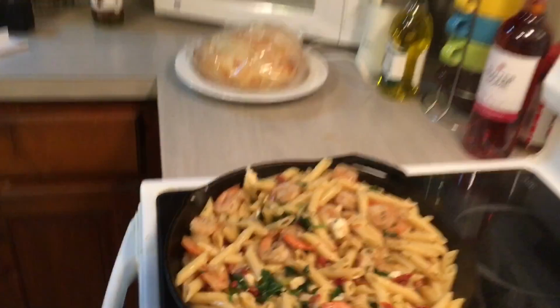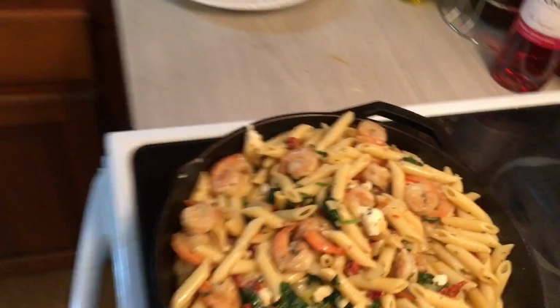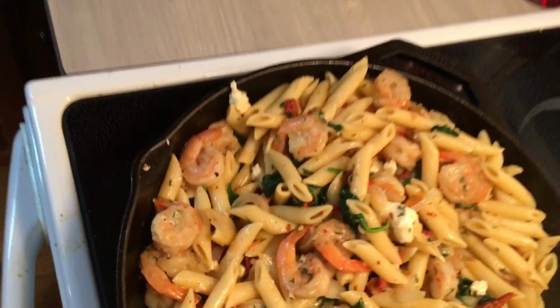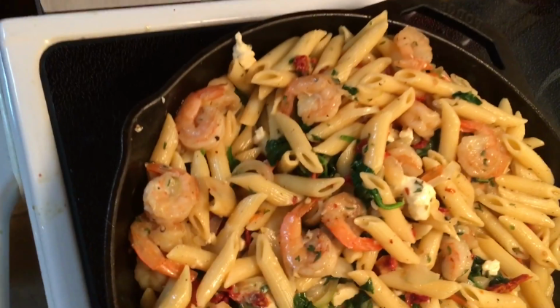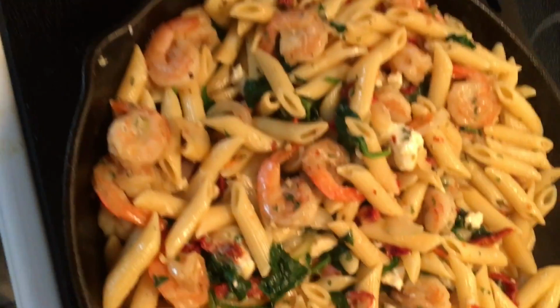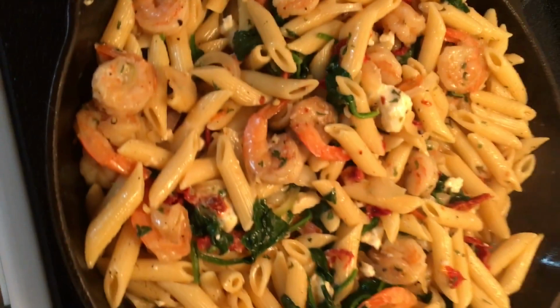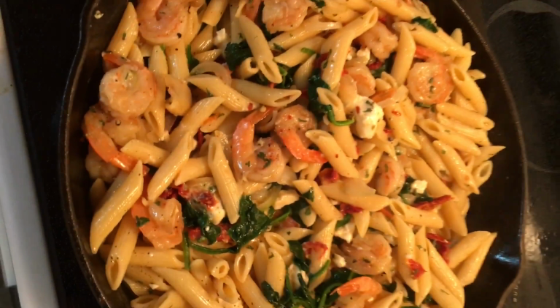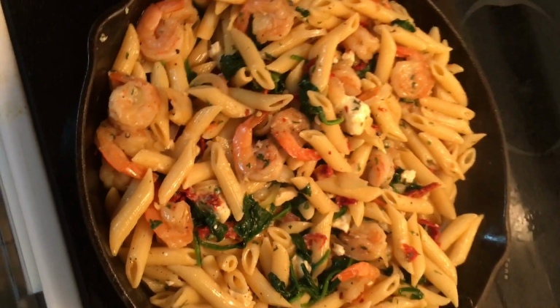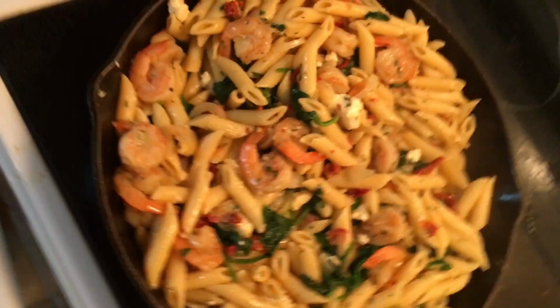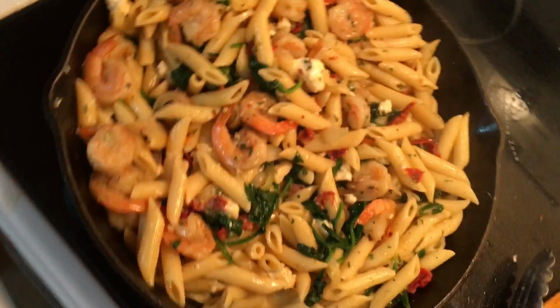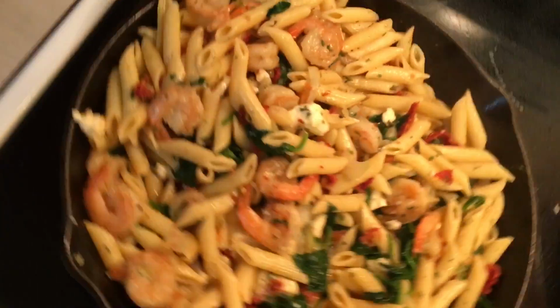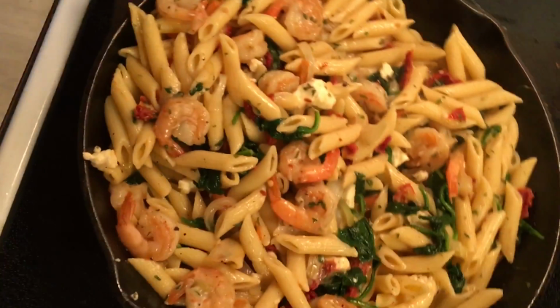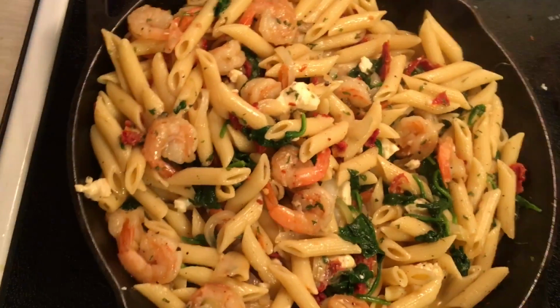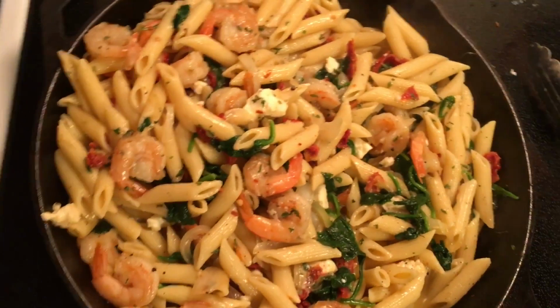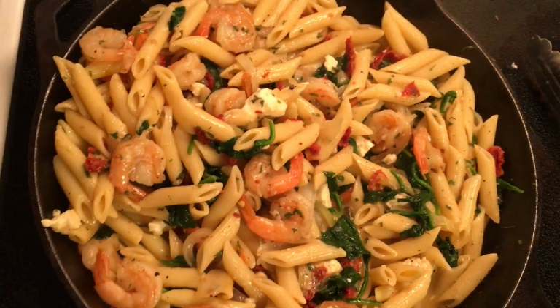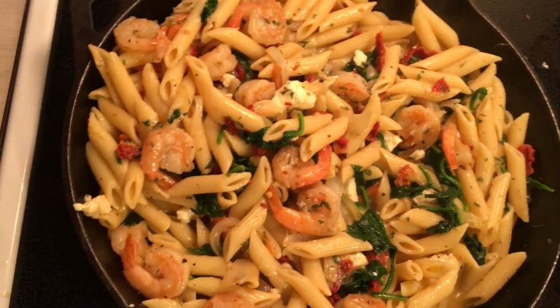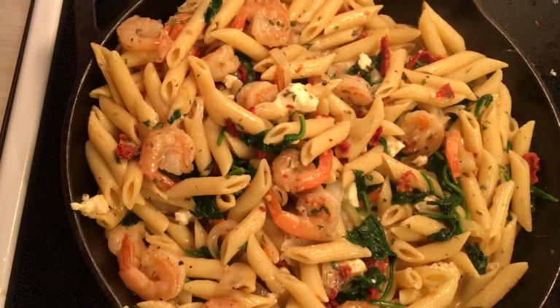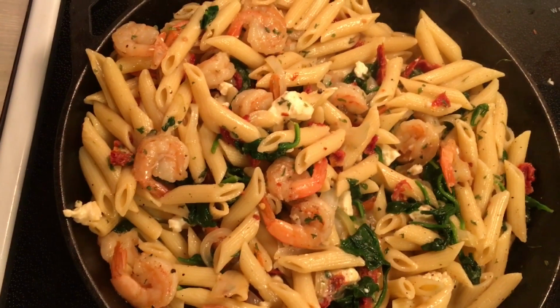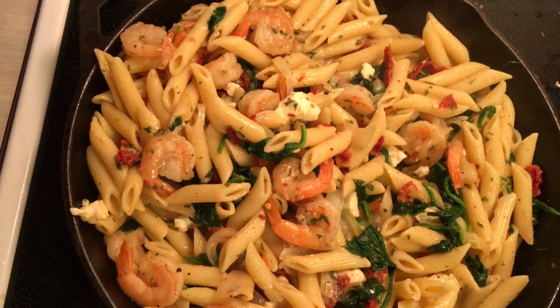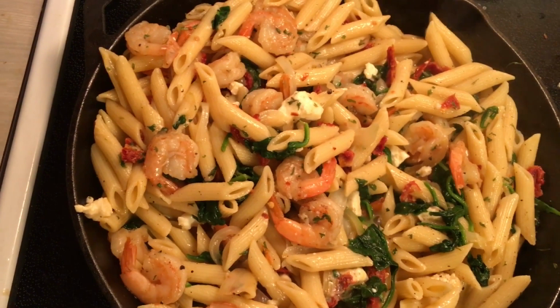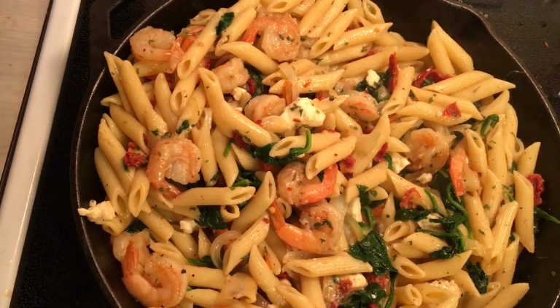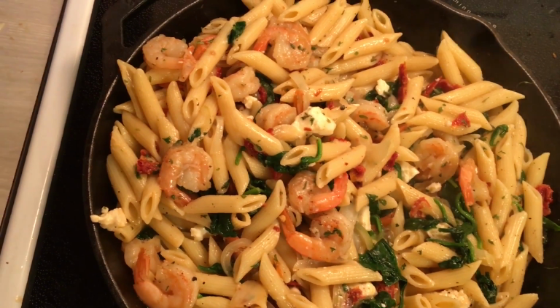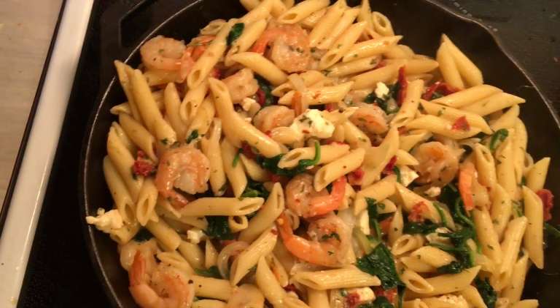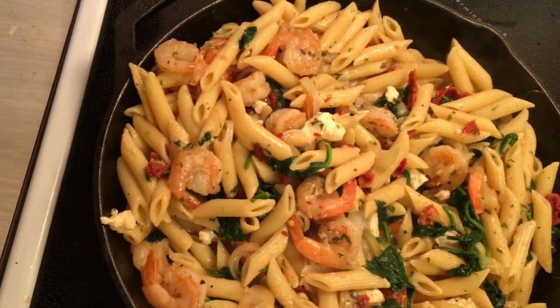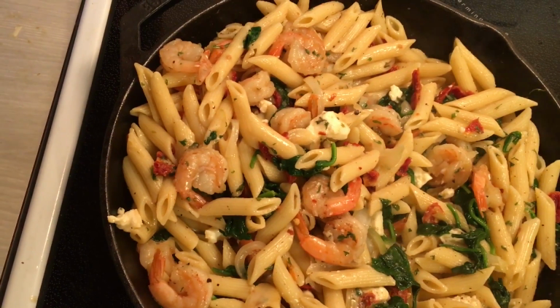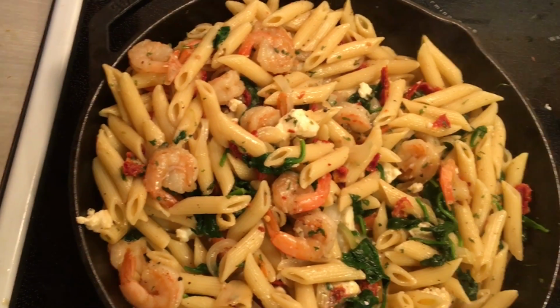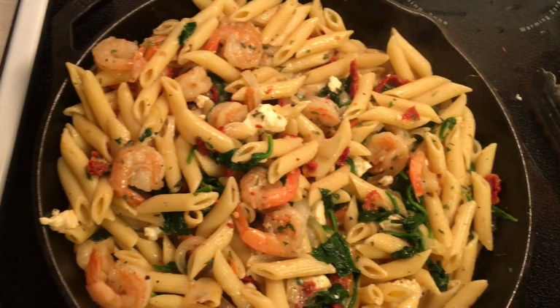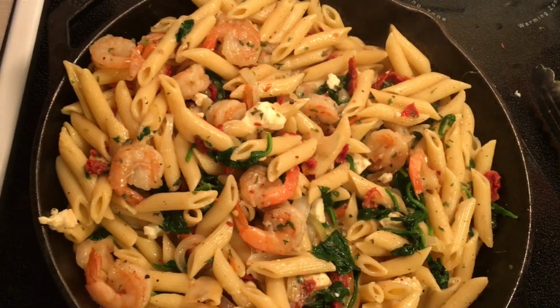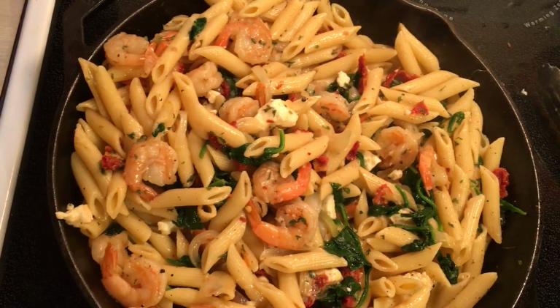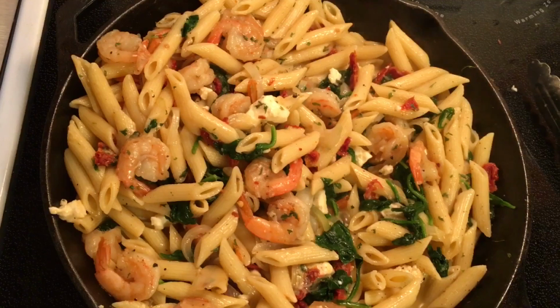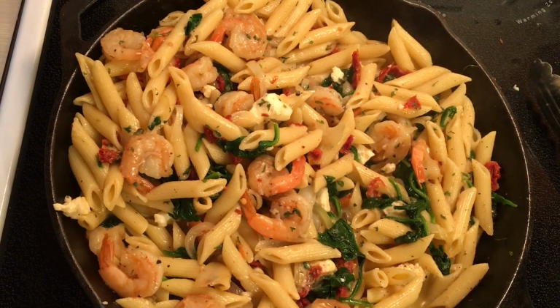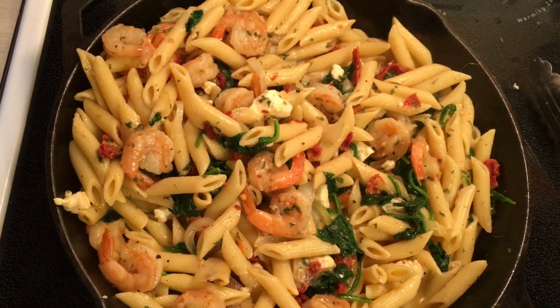And there you have it. A wonderful pasta dish — cast iron skillet shrimp penne pasta with spinach, sundried tomatoes and feta. Delicious.